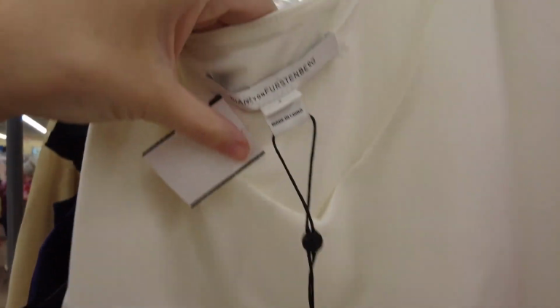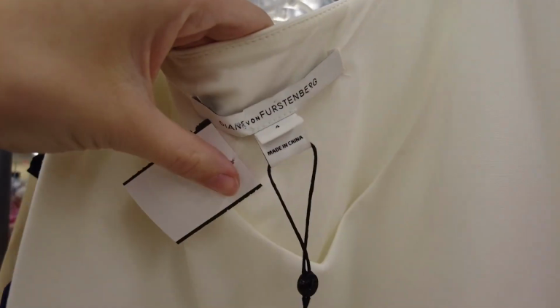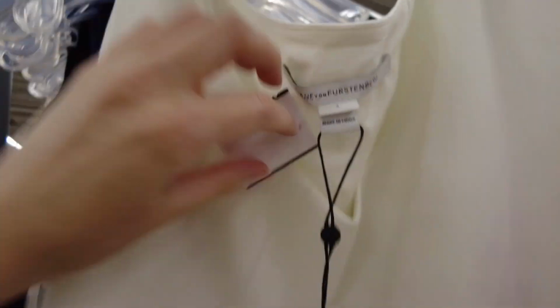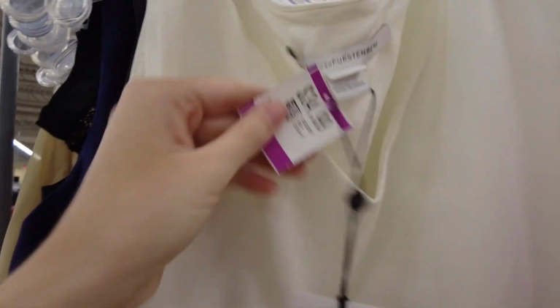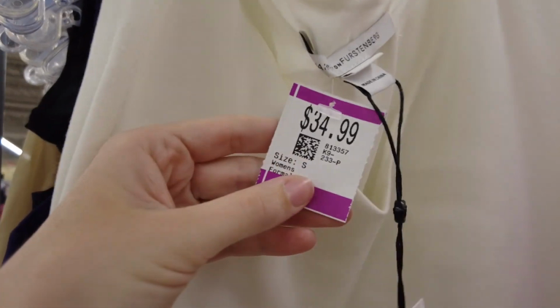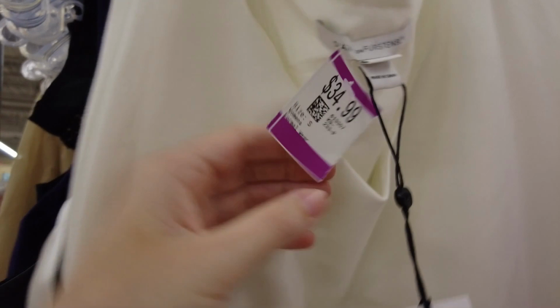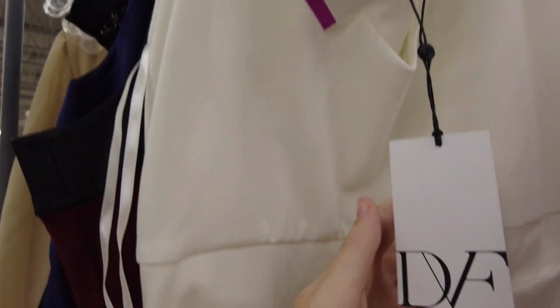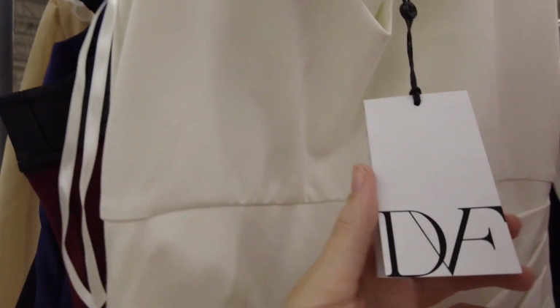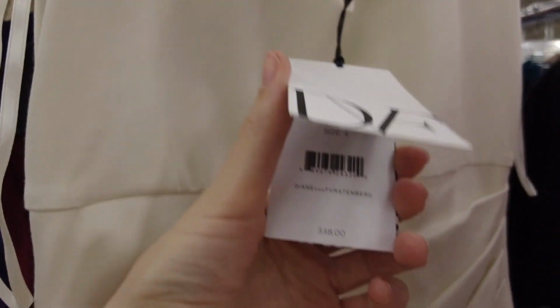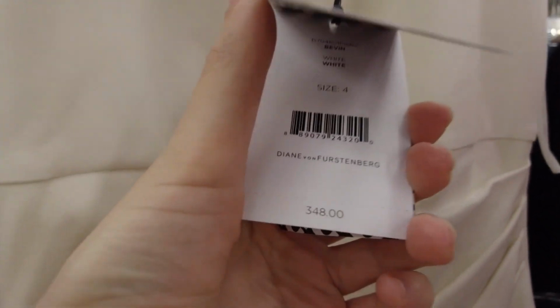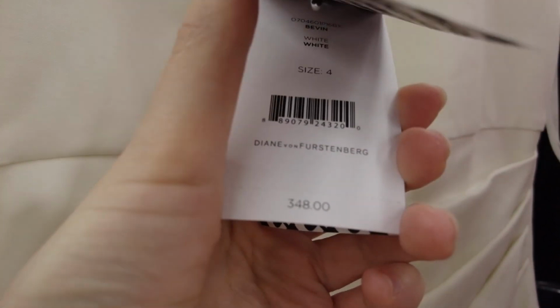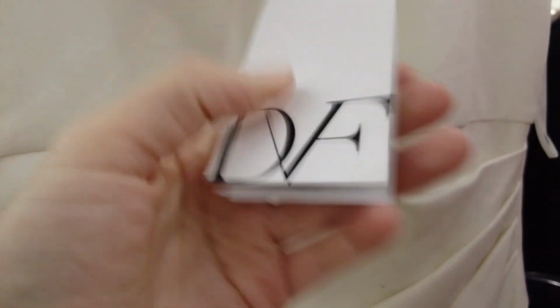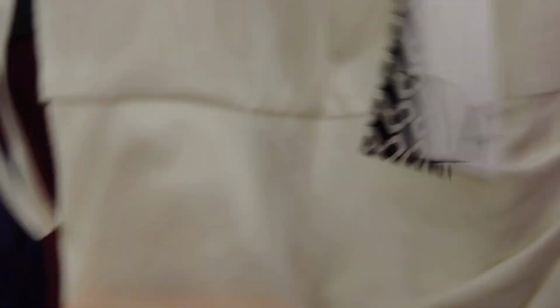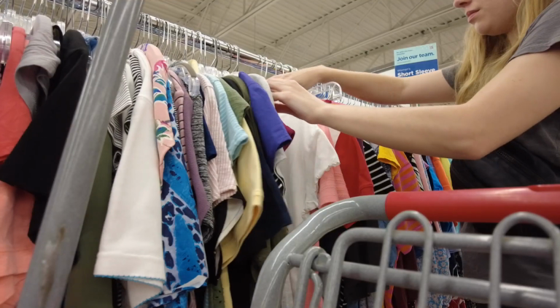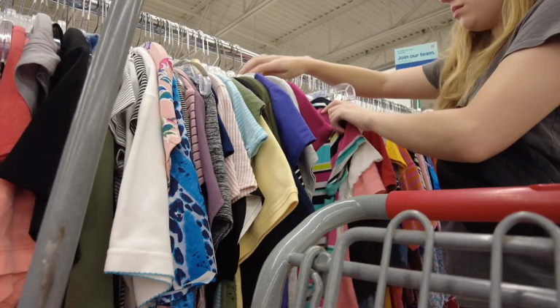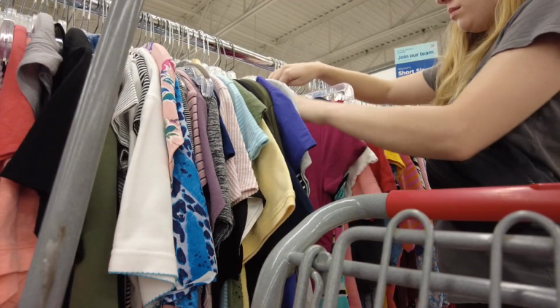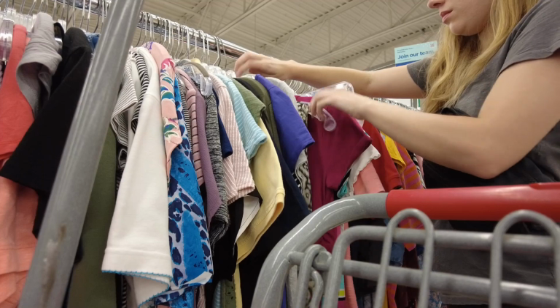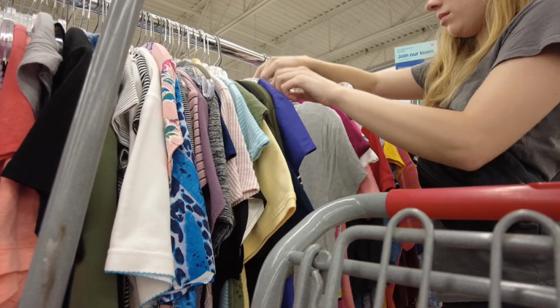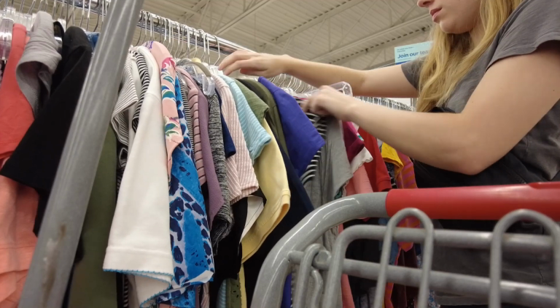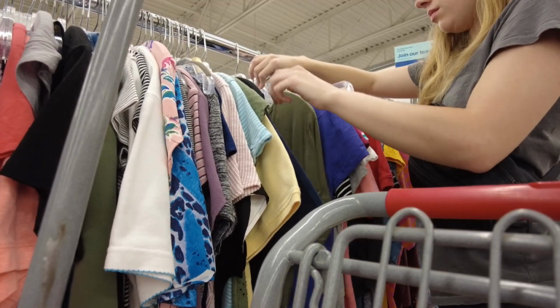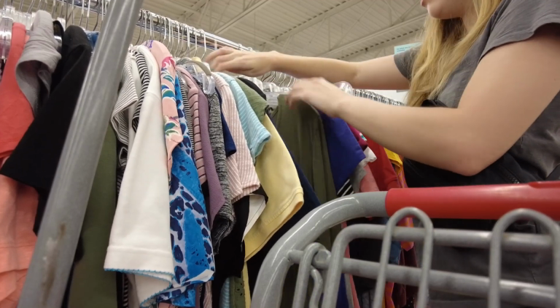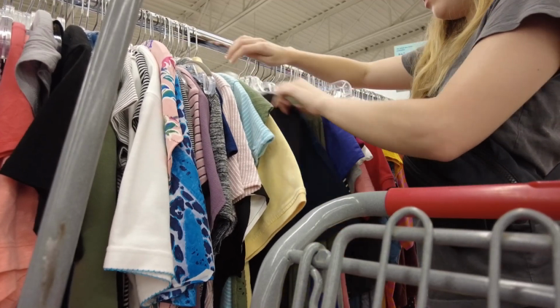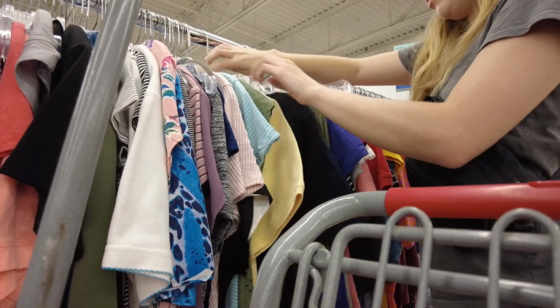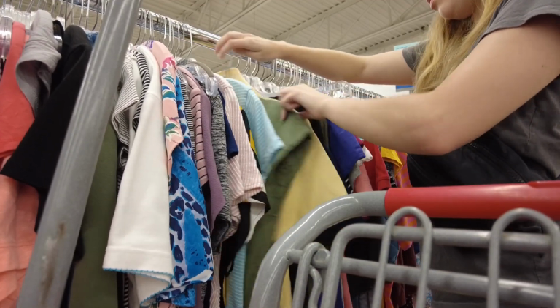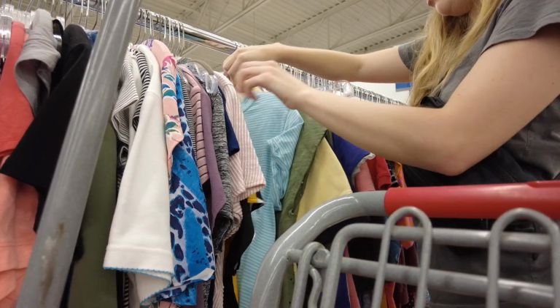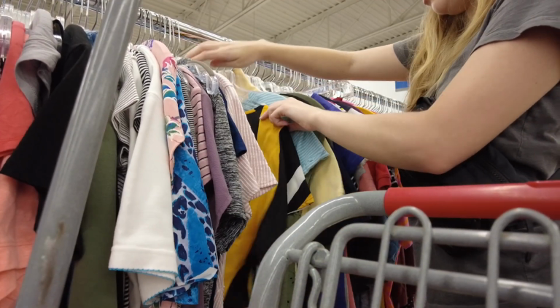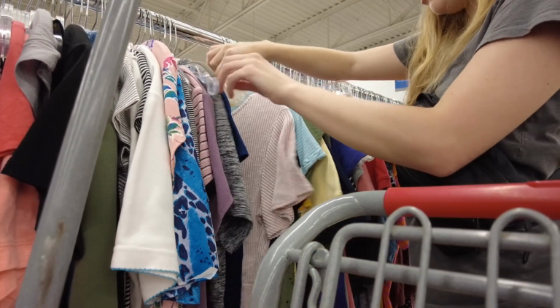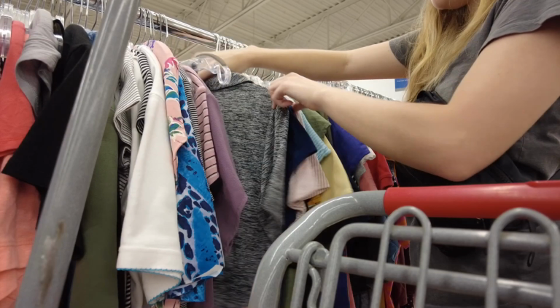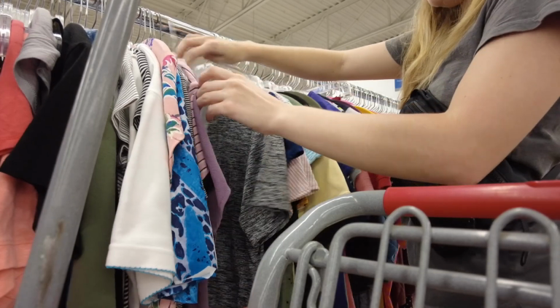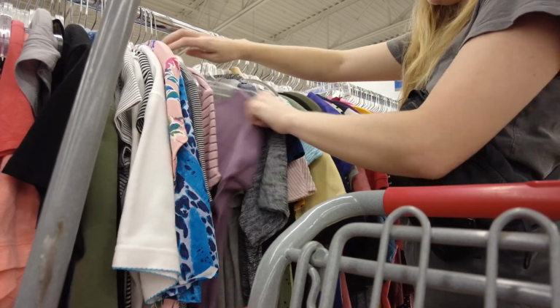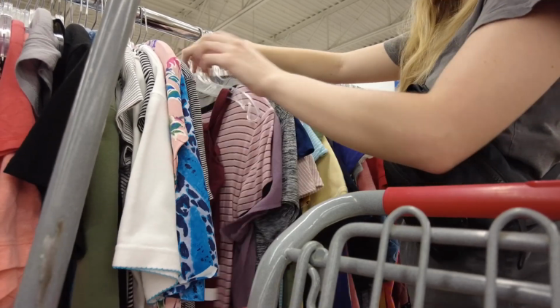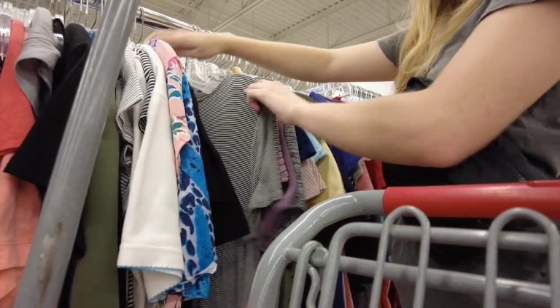I also saw a Diane von Furstenberg dress that was marked at $35 because it was new with tags — it retailed for about $350. Then I went through some shirts with you, but I actually did not find any.